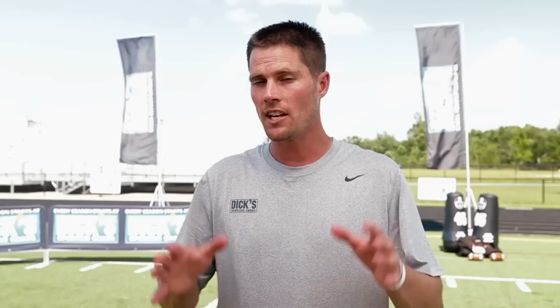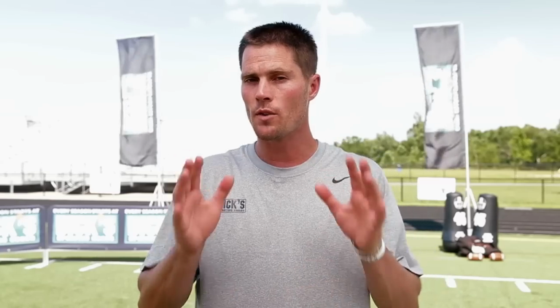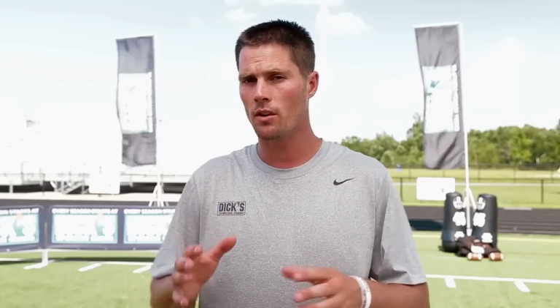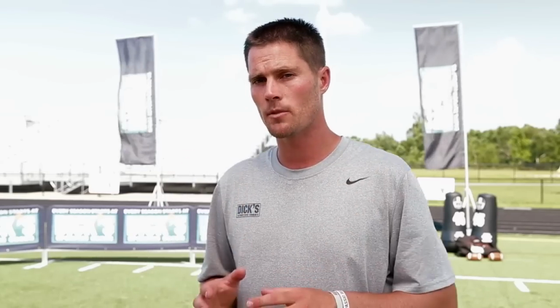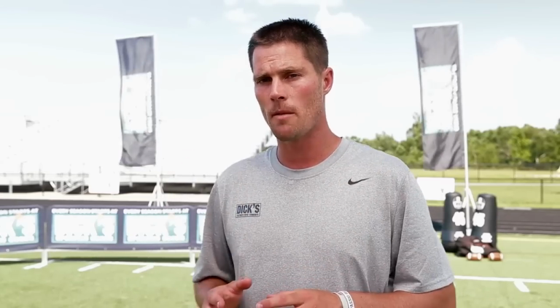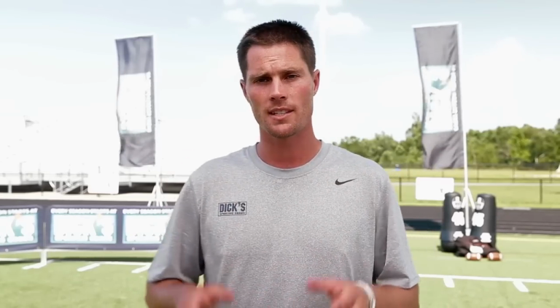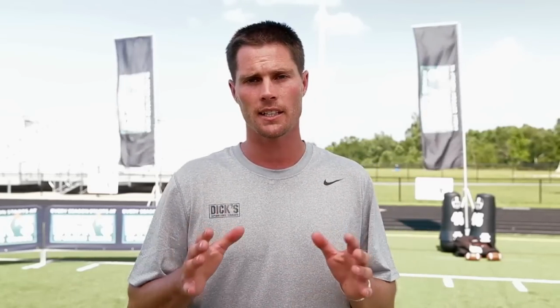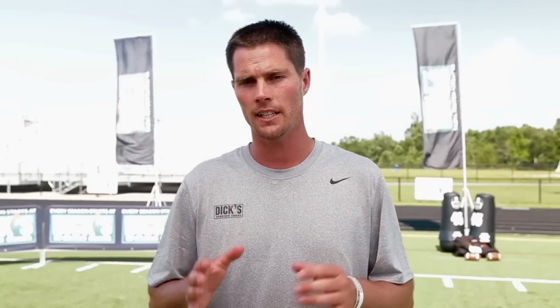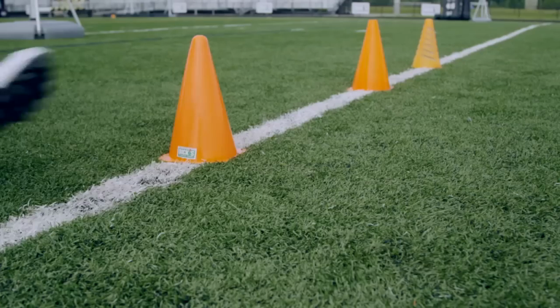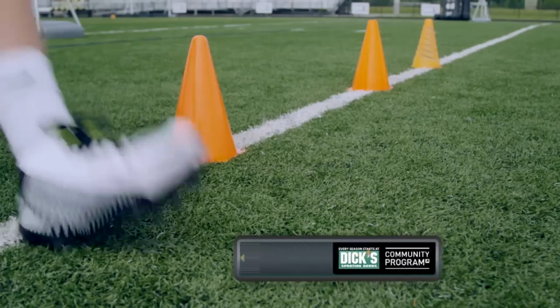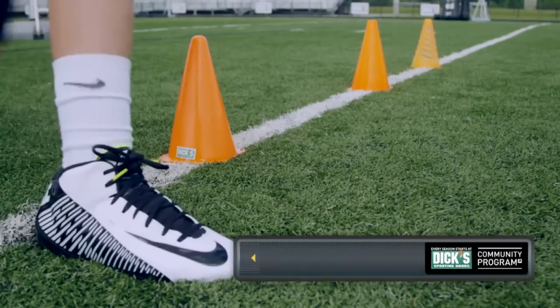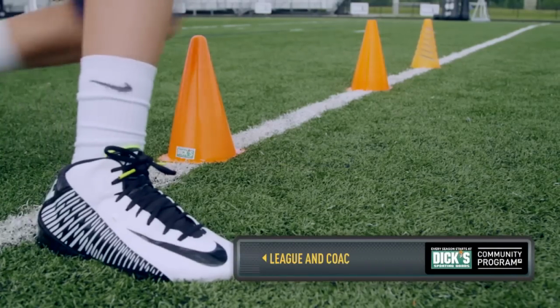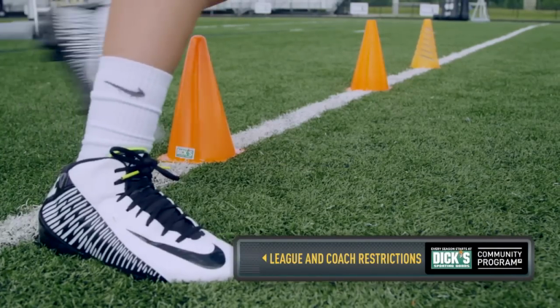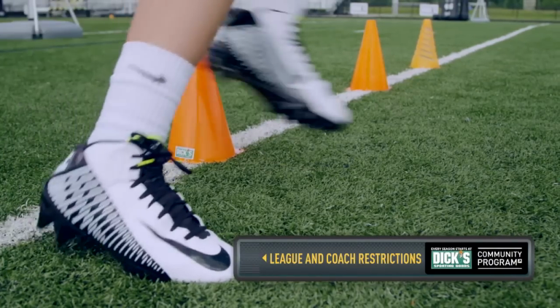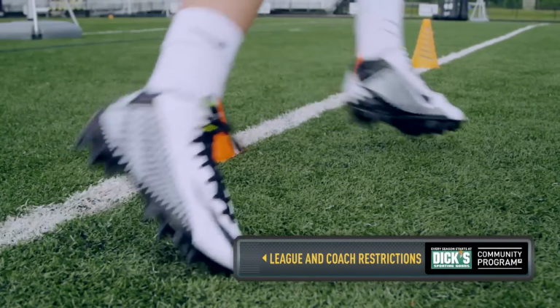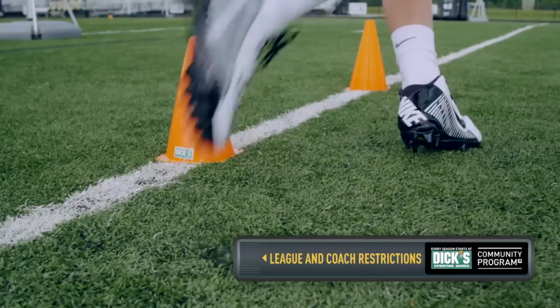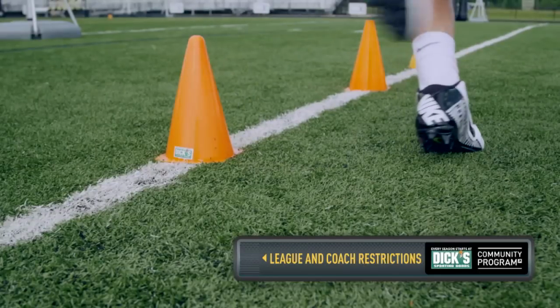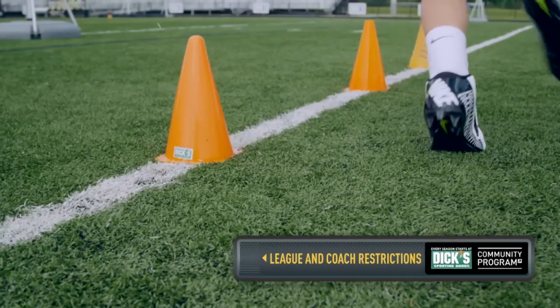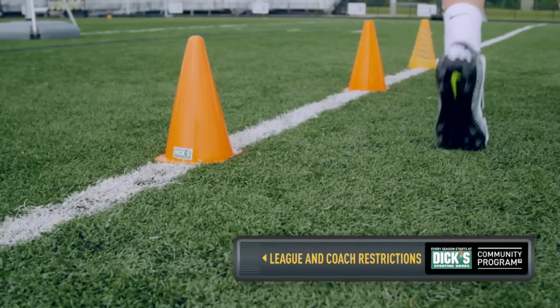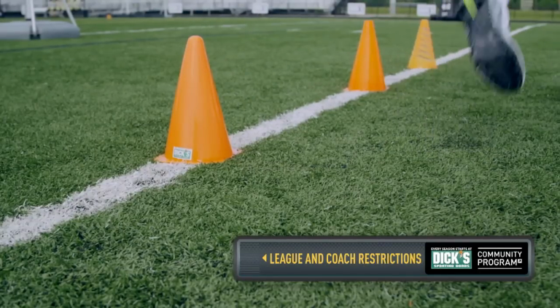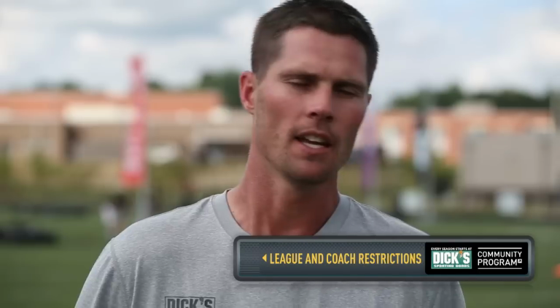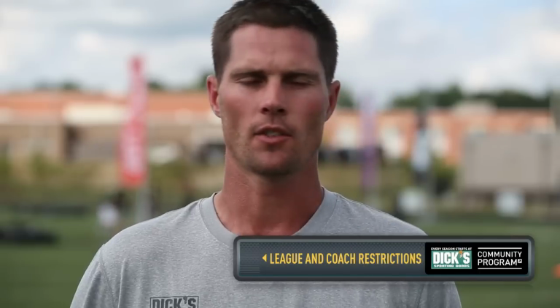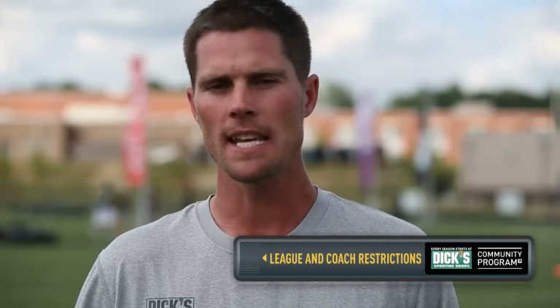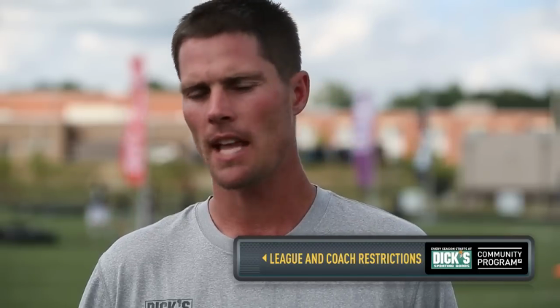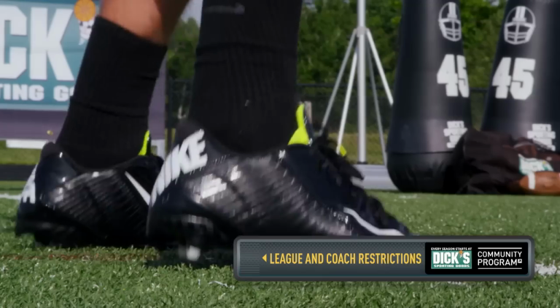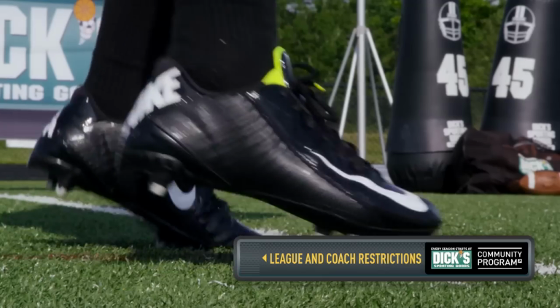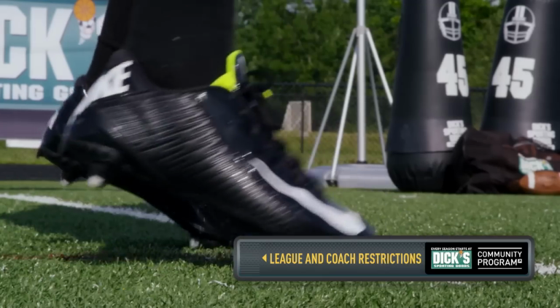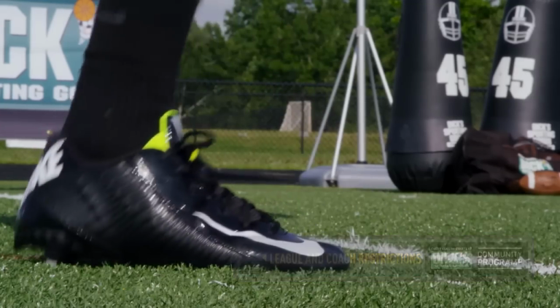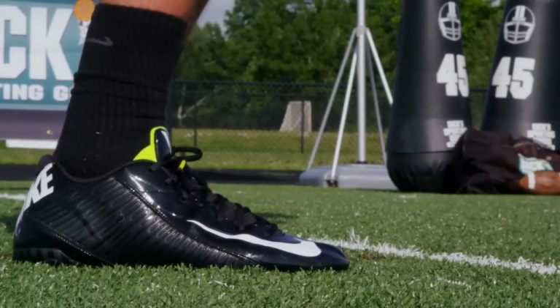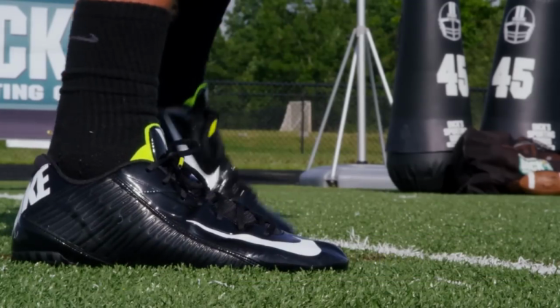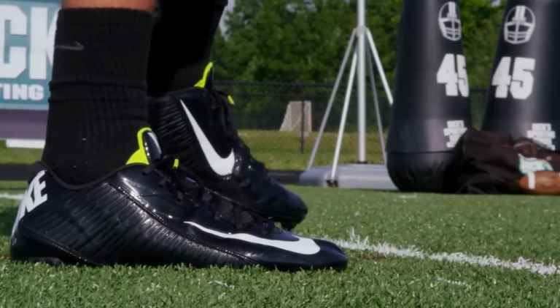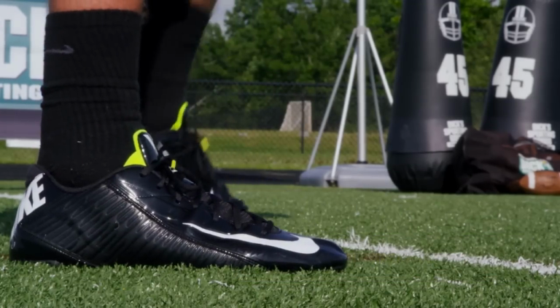Here's three important tips to remember when selecting a cleat. First, let's talk about league and coach restrictions. You want to make sure when selecting a cleat that your team doesn't have specific restrictions on spike length or style.